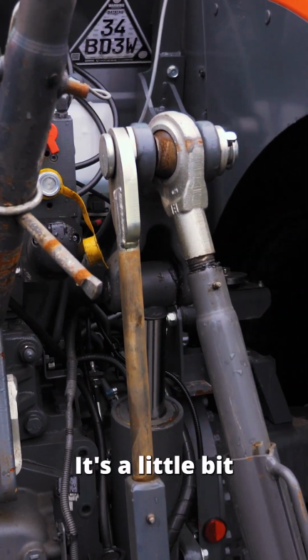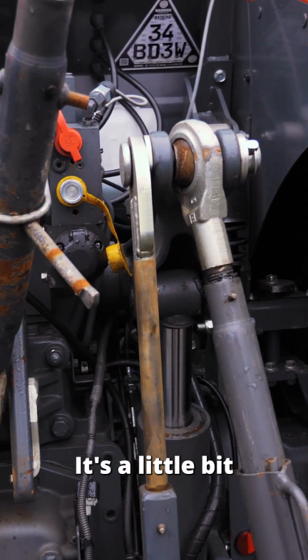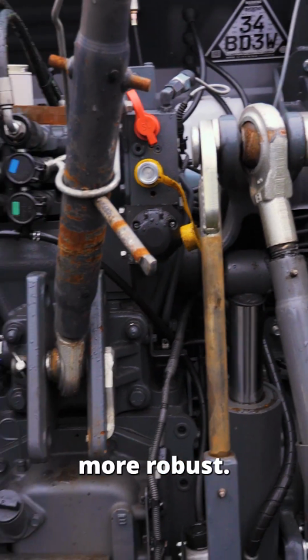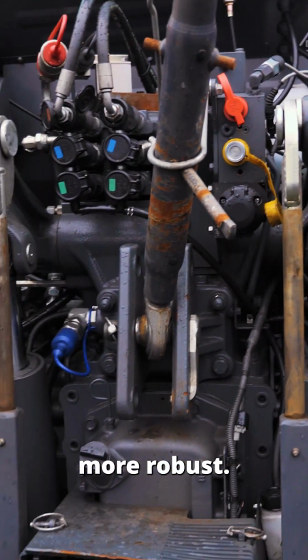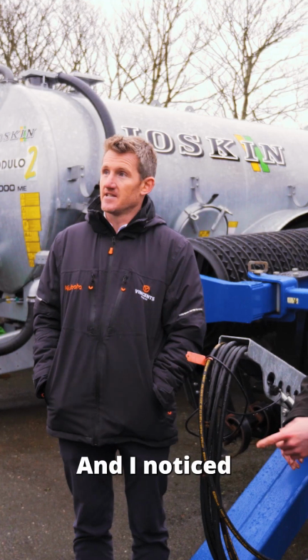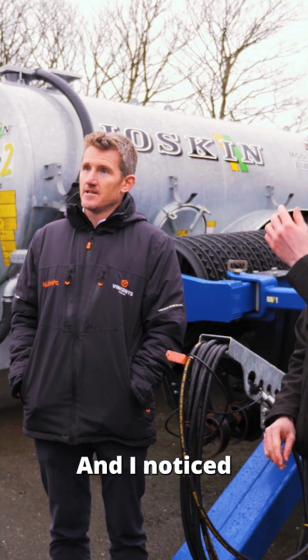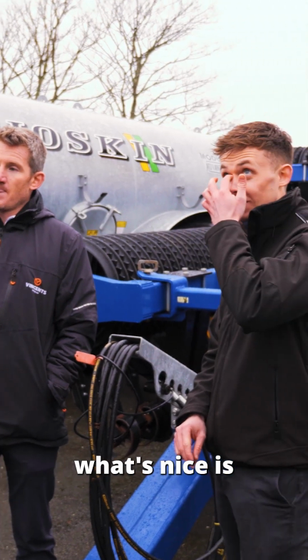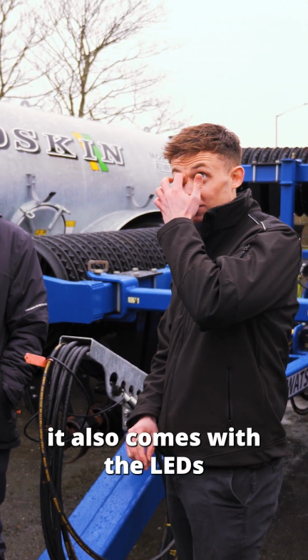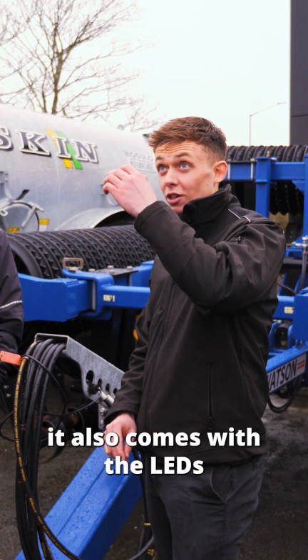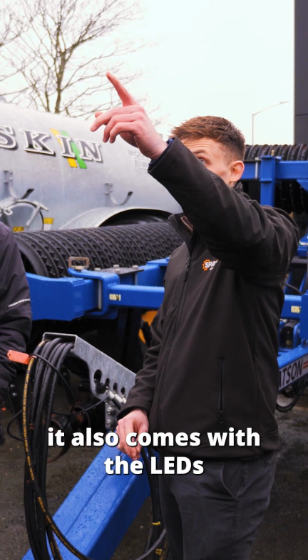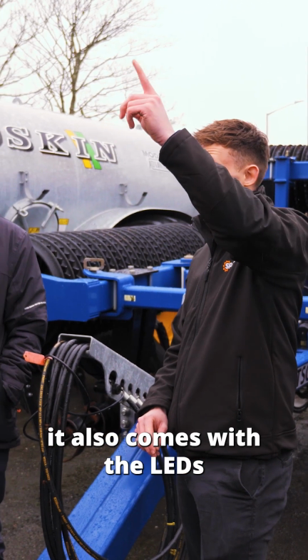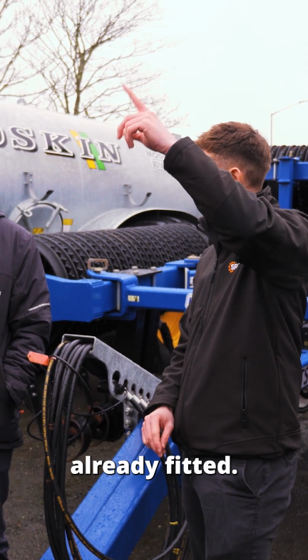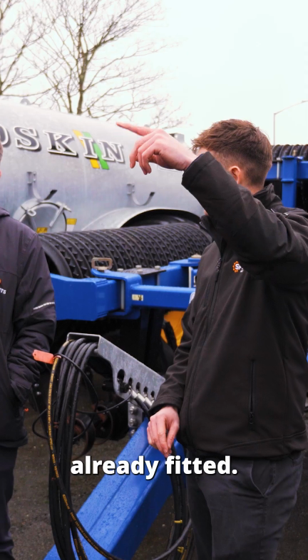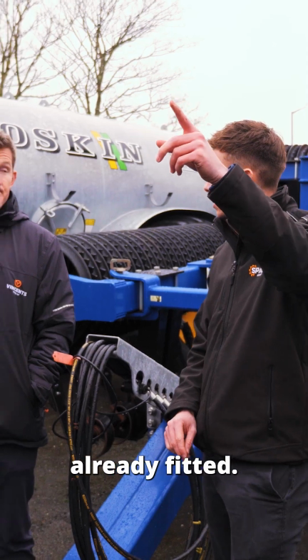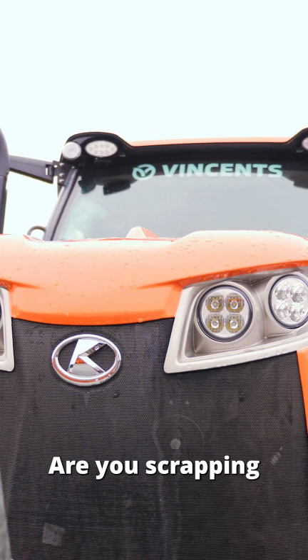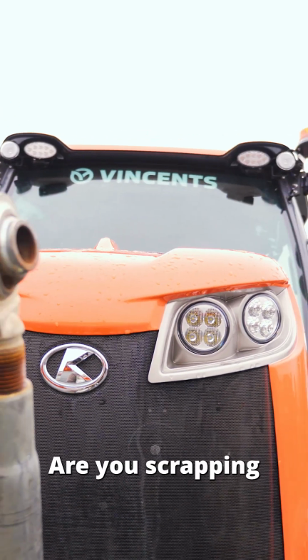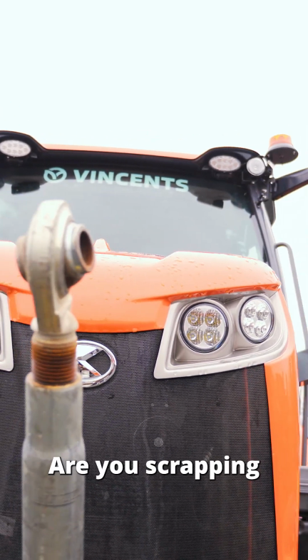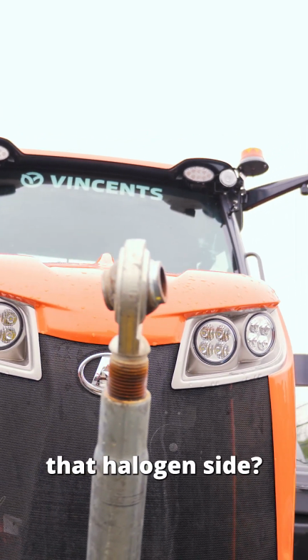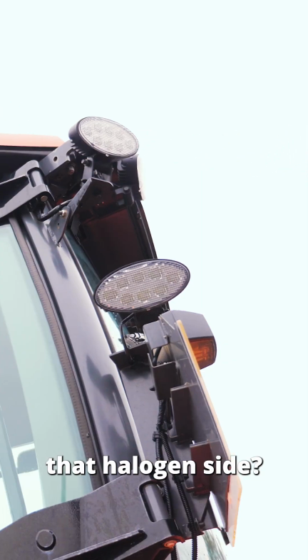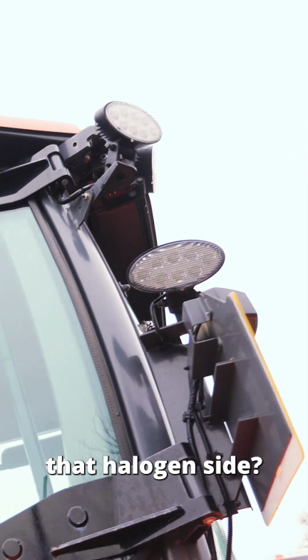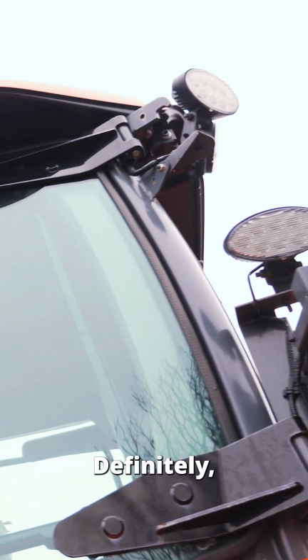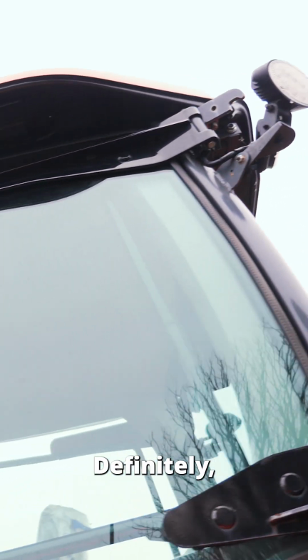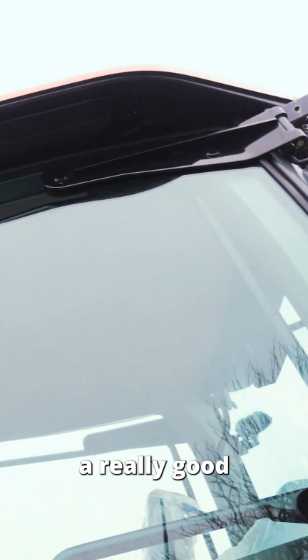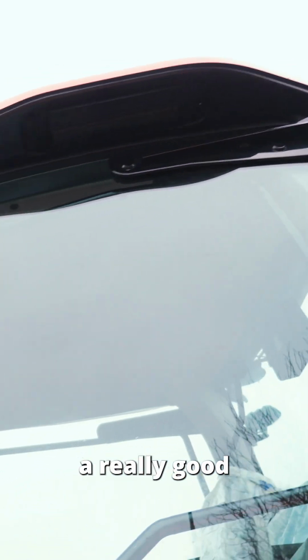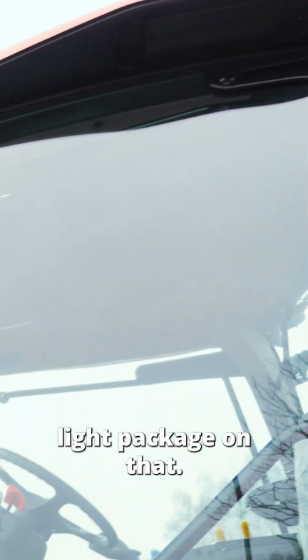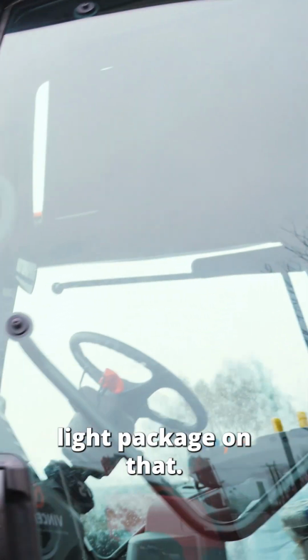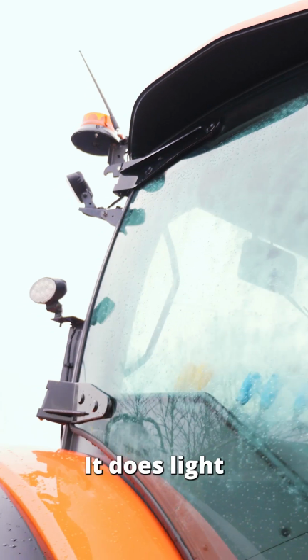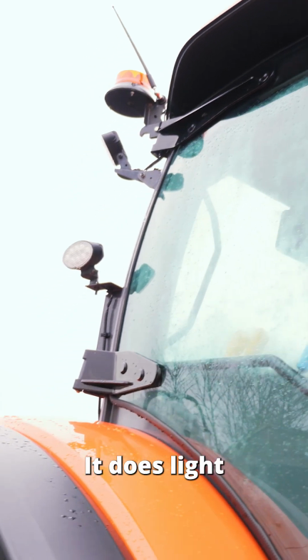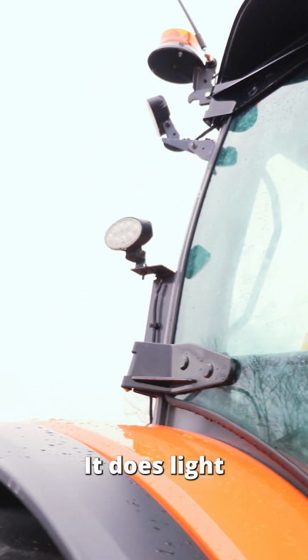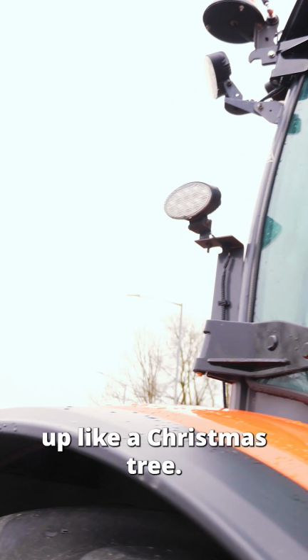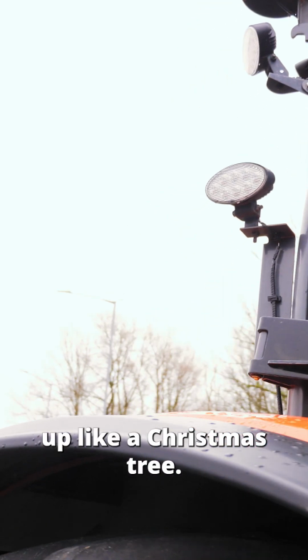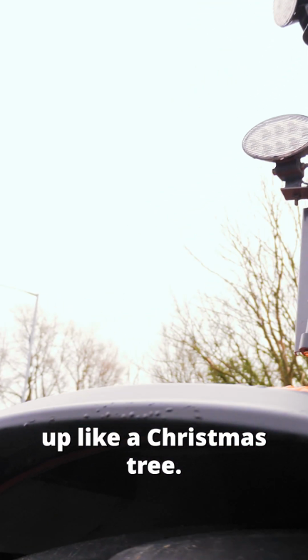It's a little bit more robust. What's nice is it also comes with the LEDs already fitted, so you're scrapping the halogen side and stuff. Really good light package on that, but it does light up like a Christmas tree.